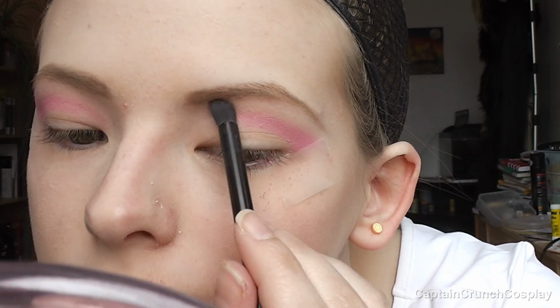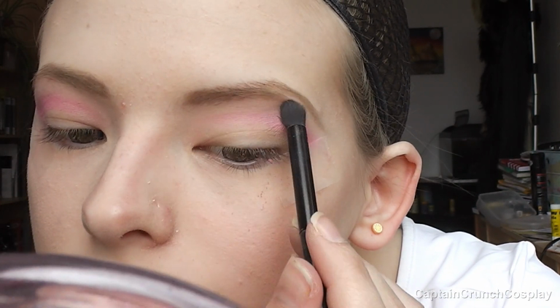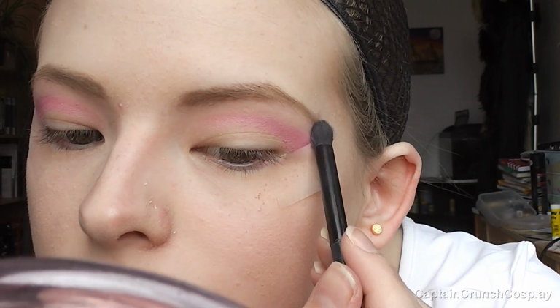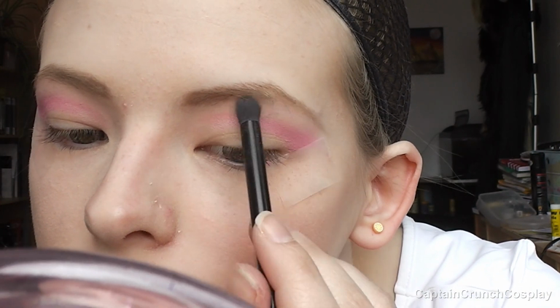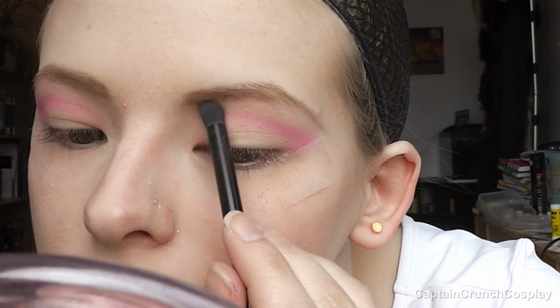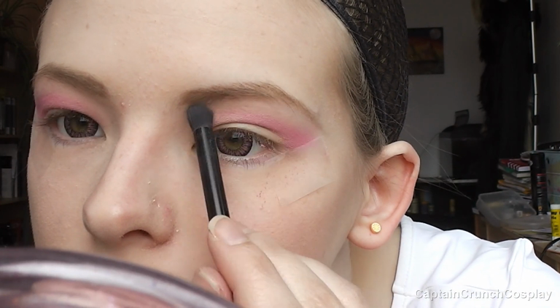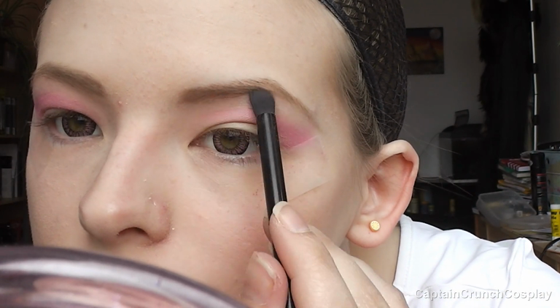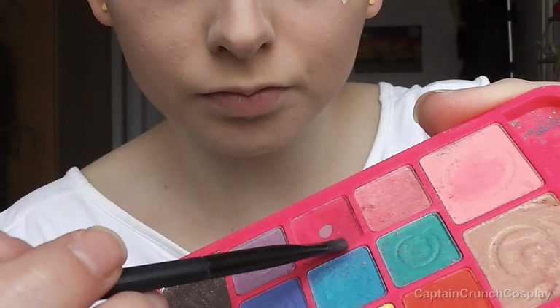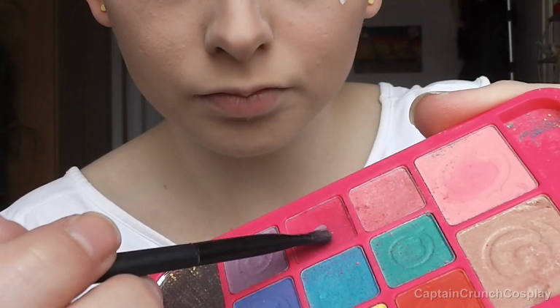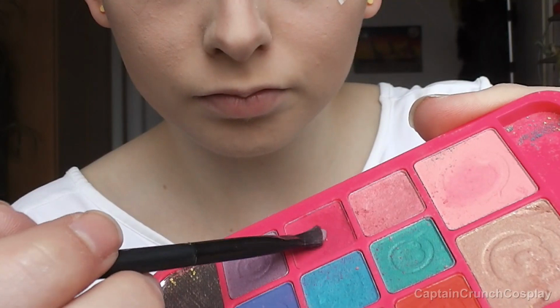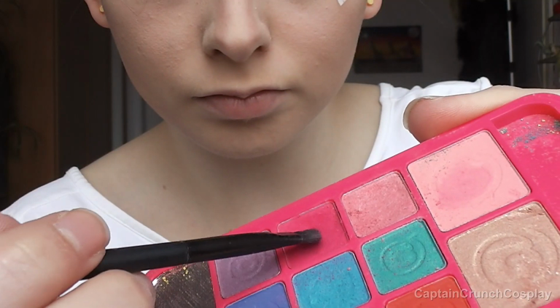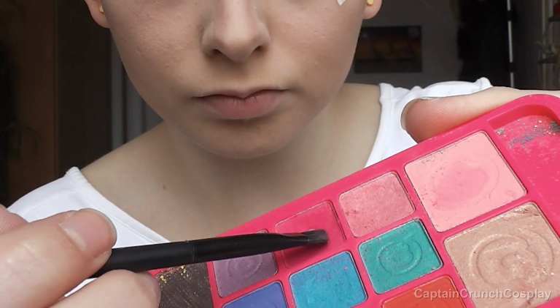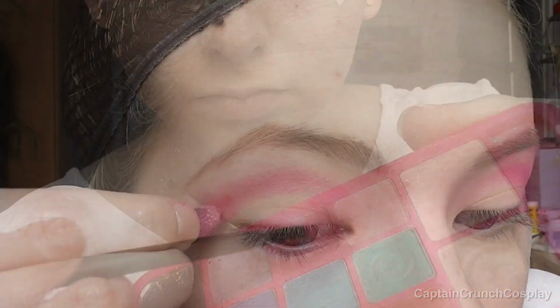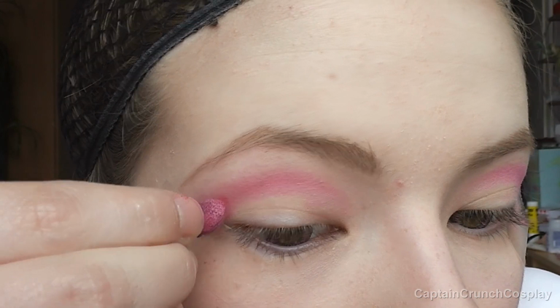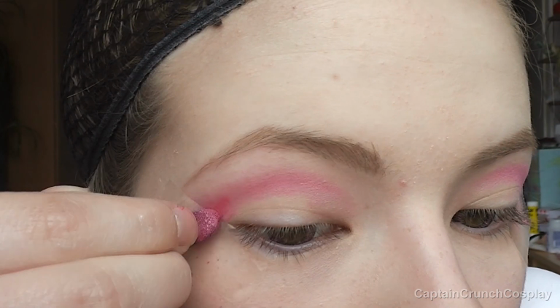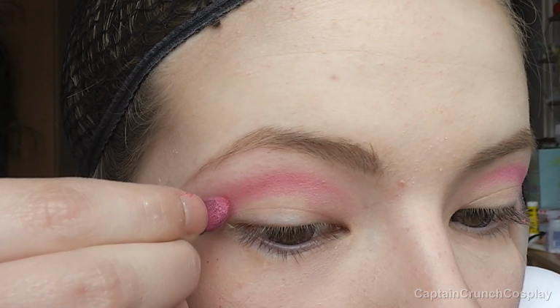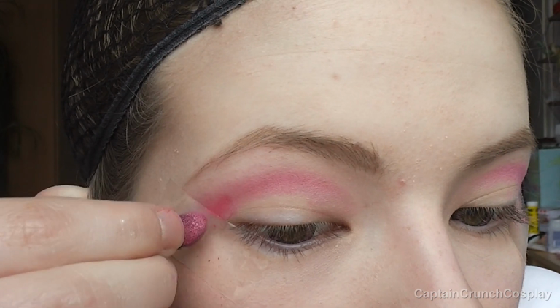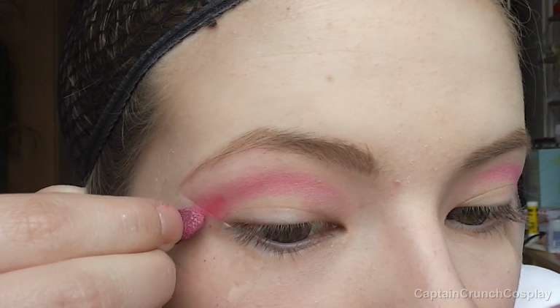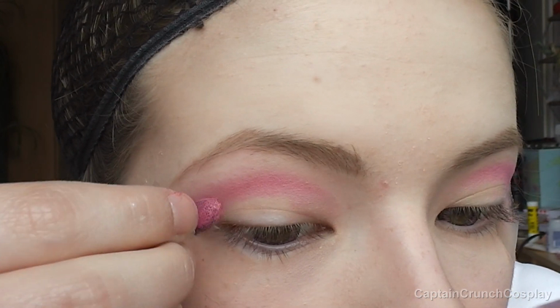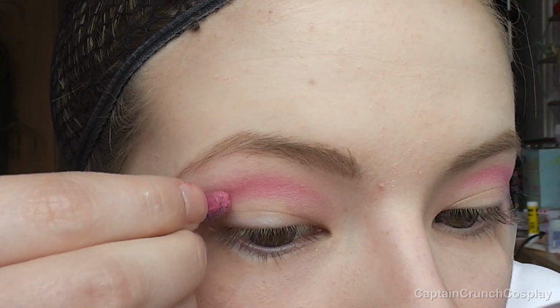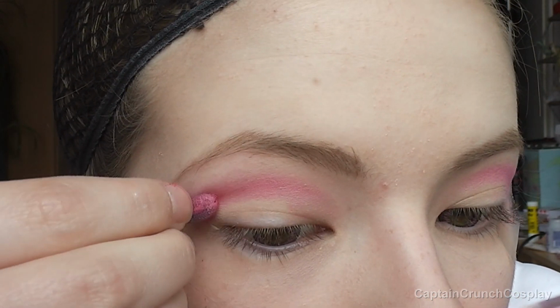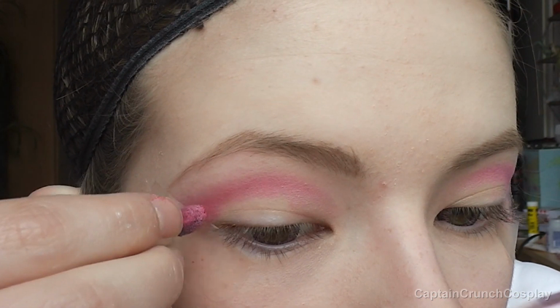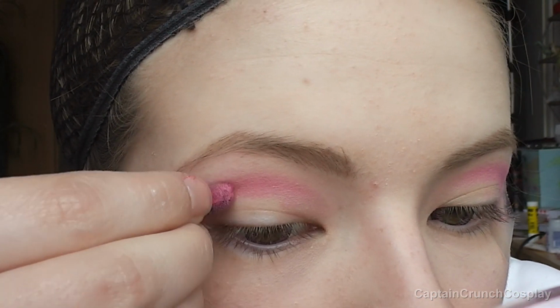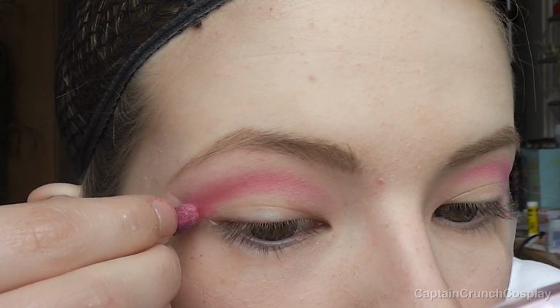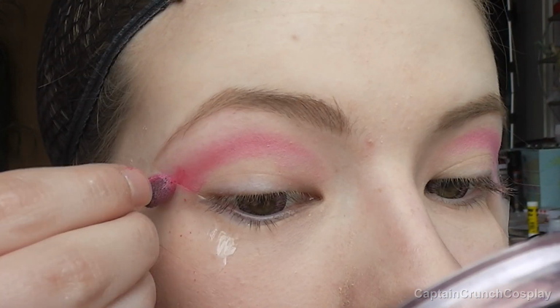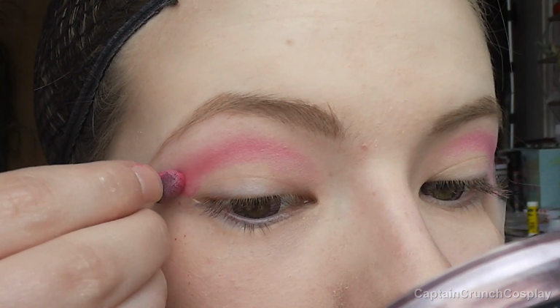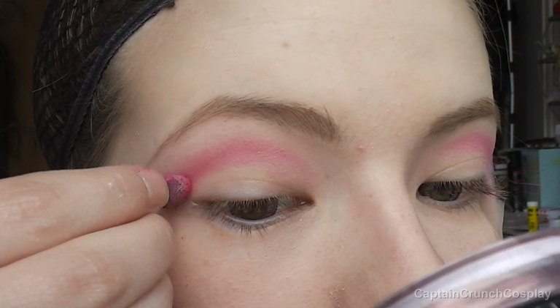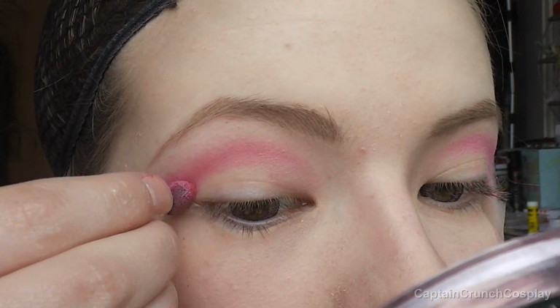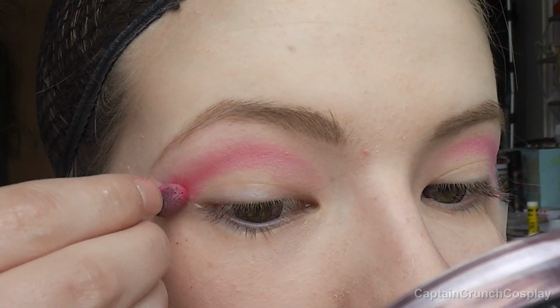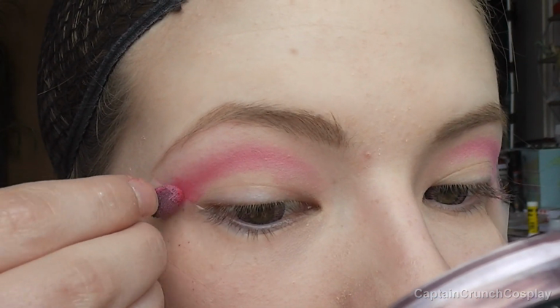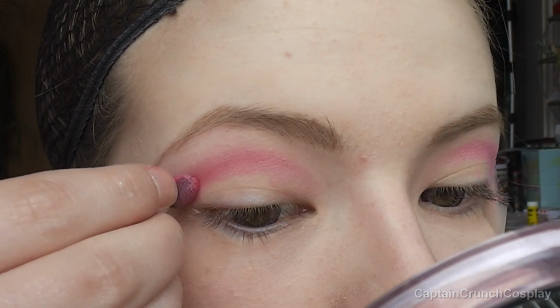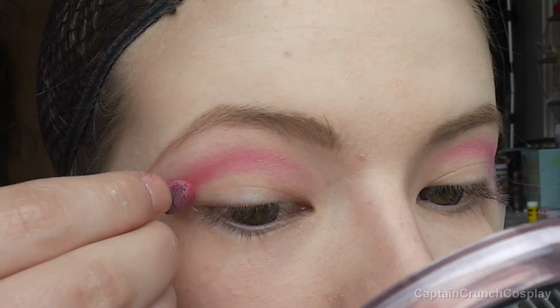Blend it to make it look softer. With a tiny sponge applicator, I apply dark pink eyeshadow on the outer corners.